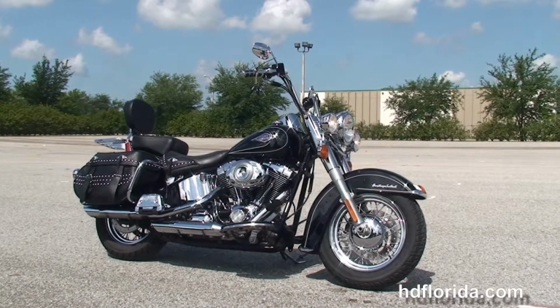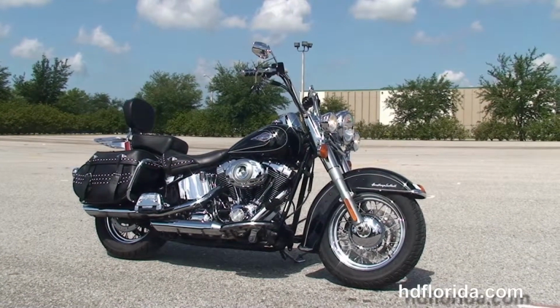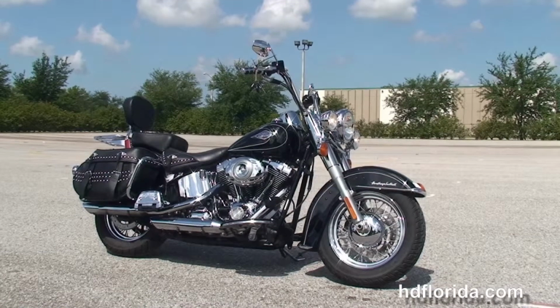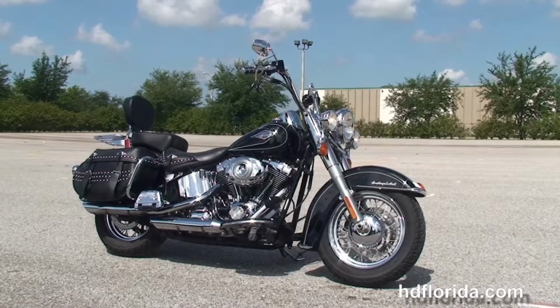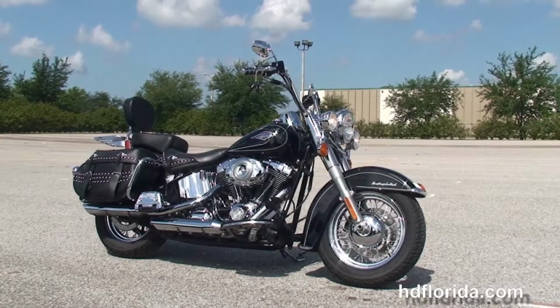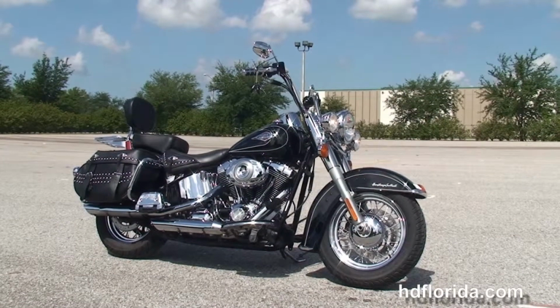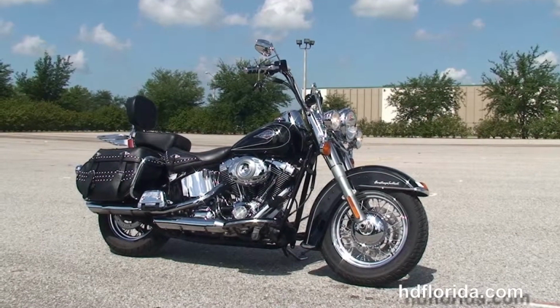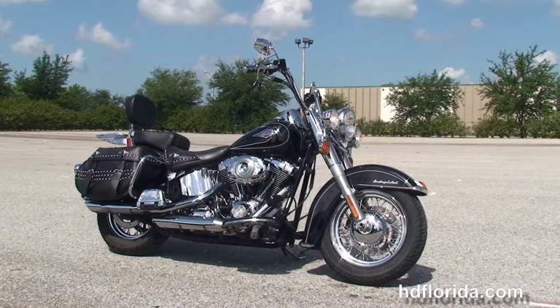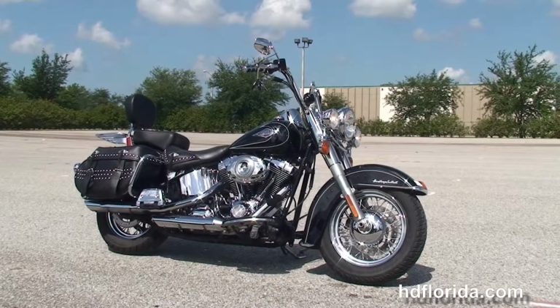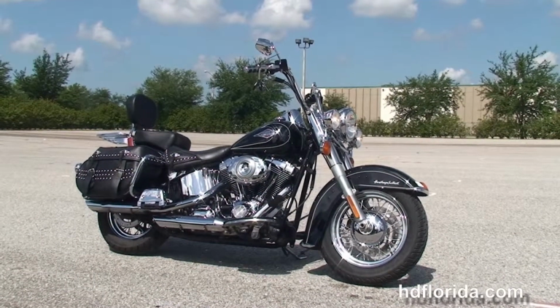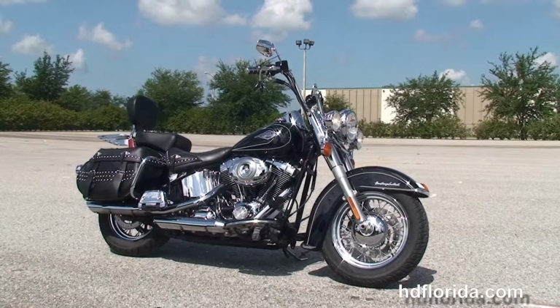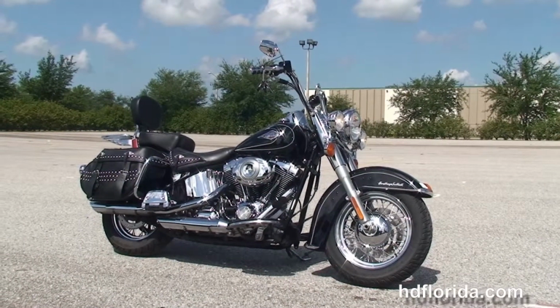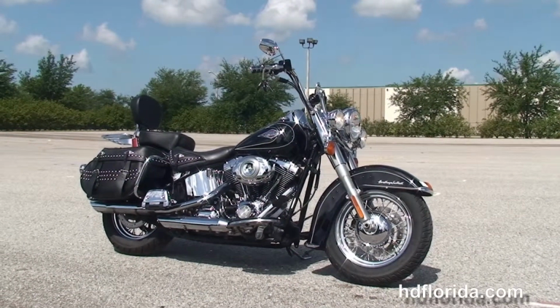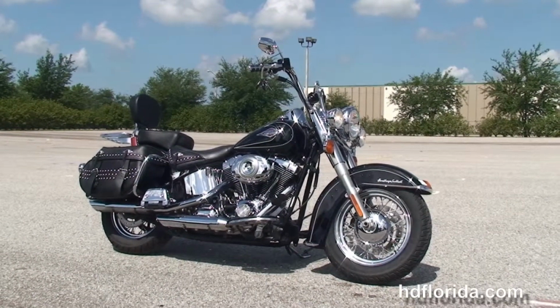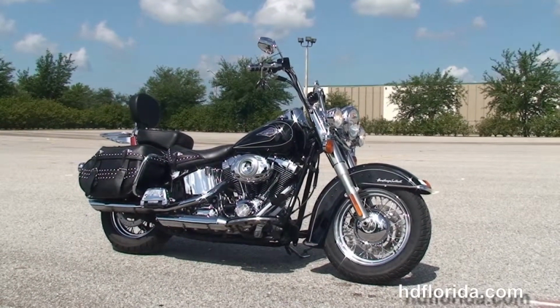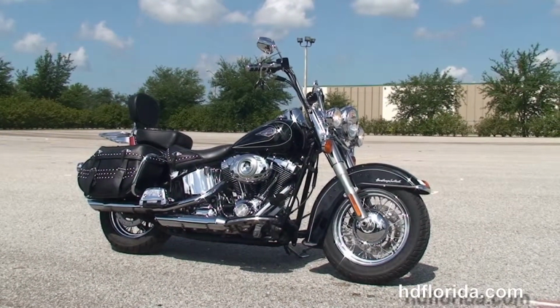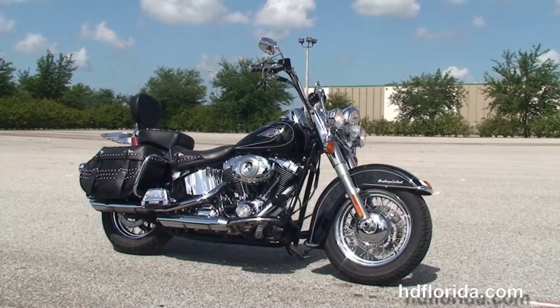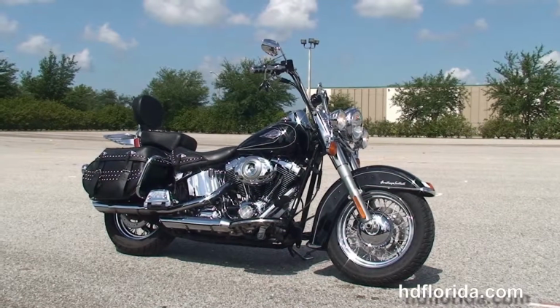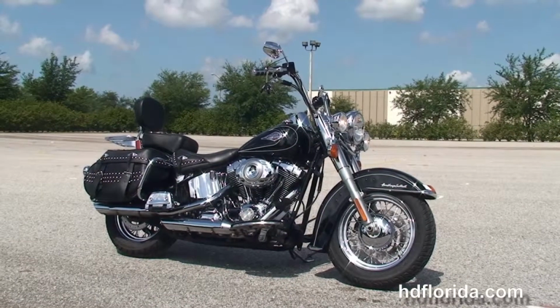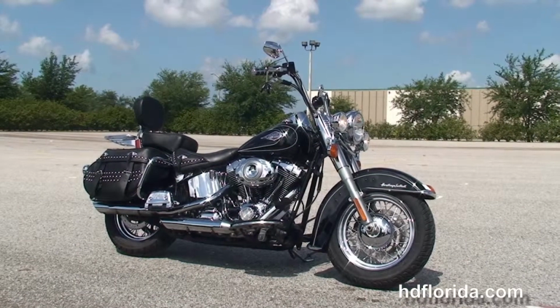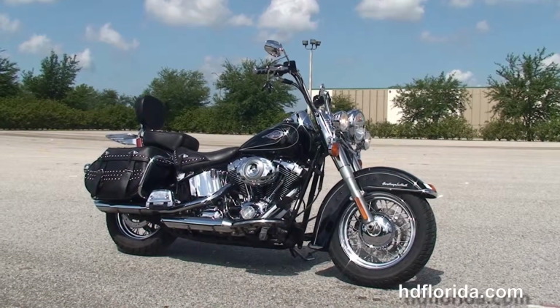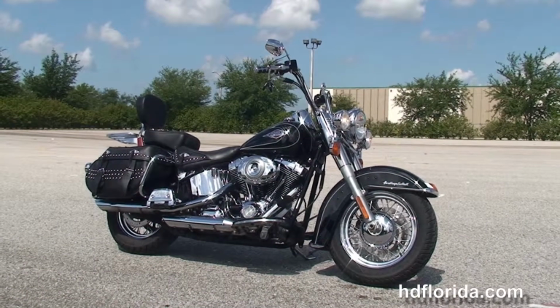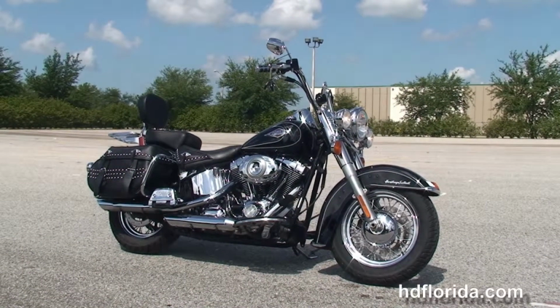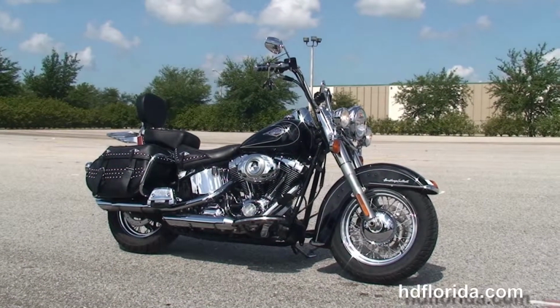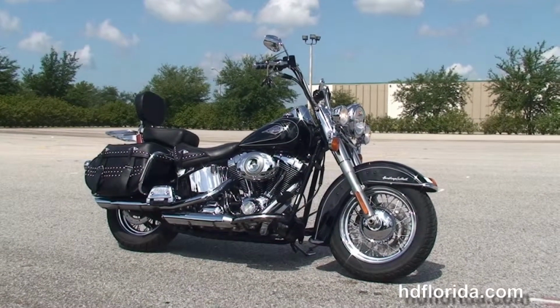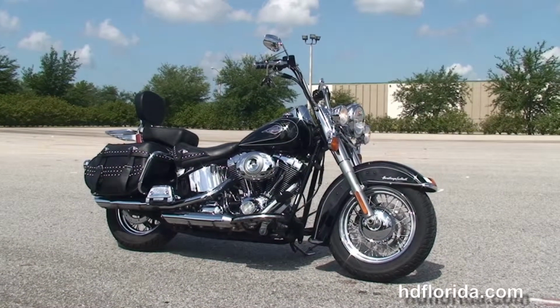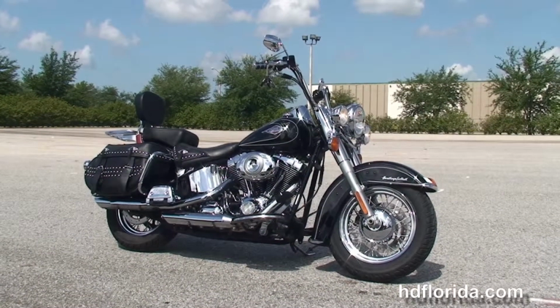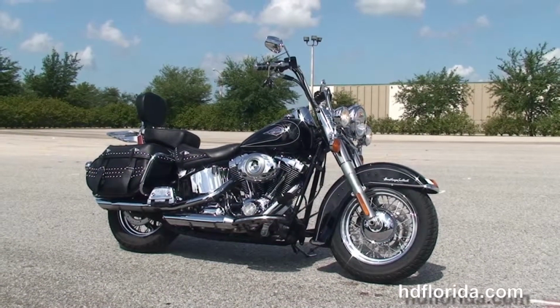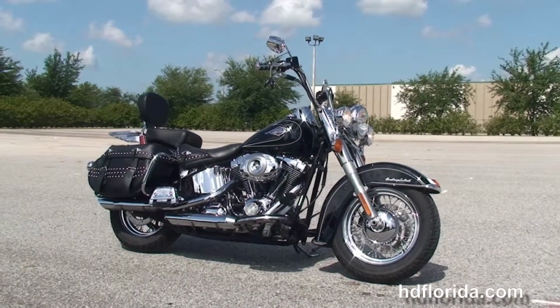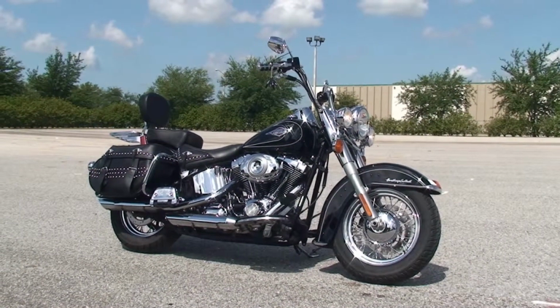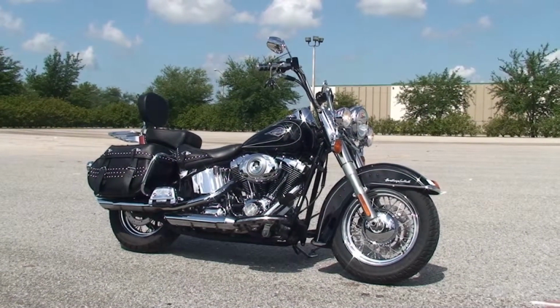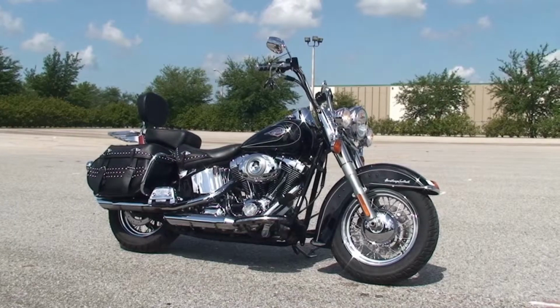For more information on this Heritage, click the link below and browse the rest of our sublime inventory. Visit us at hcflorida.com — we're always open 24-7. Remember, have a rockin', thrill-unfilled Harley day.